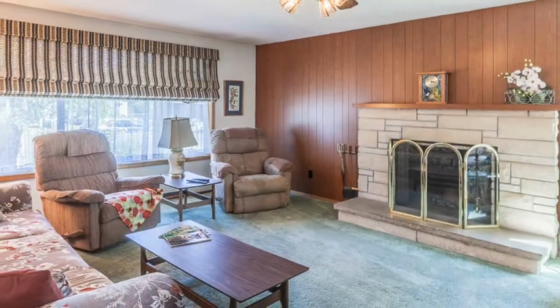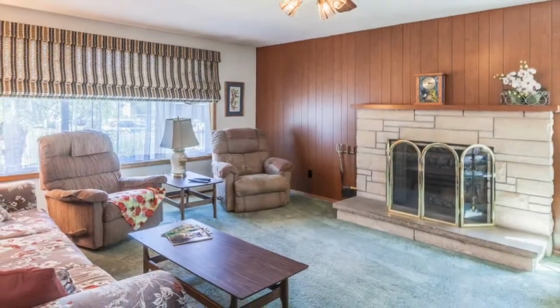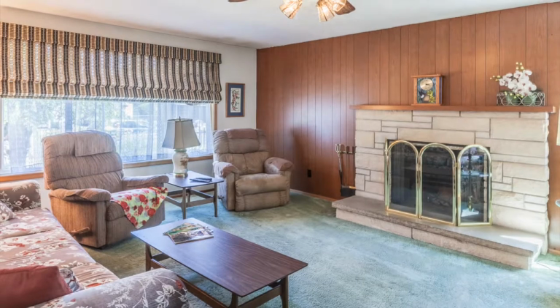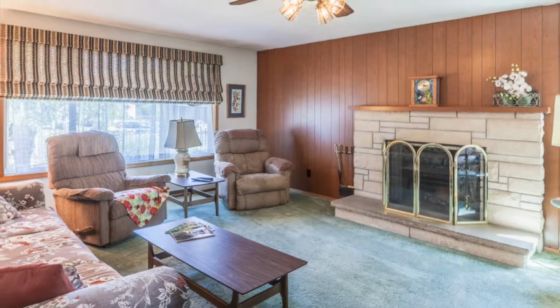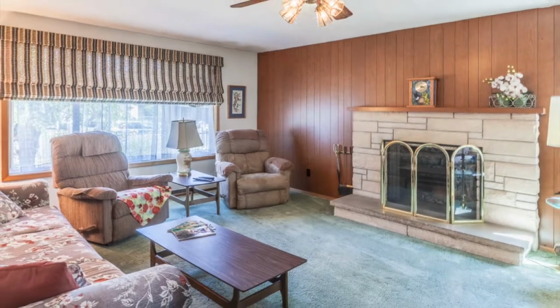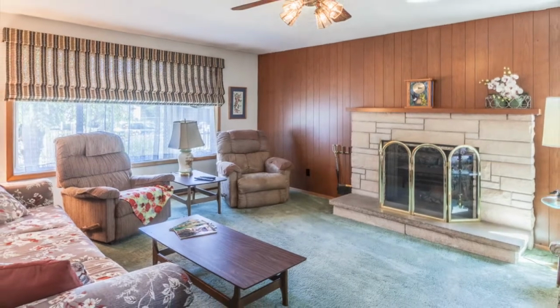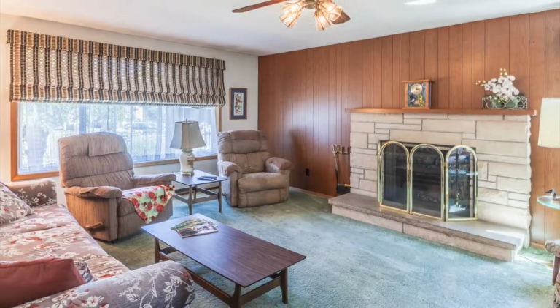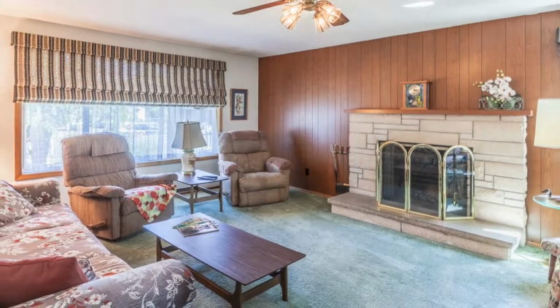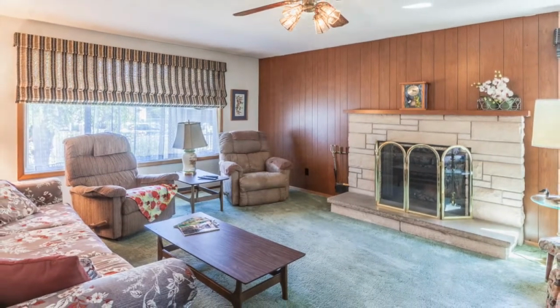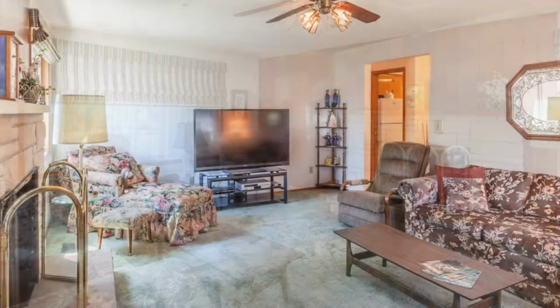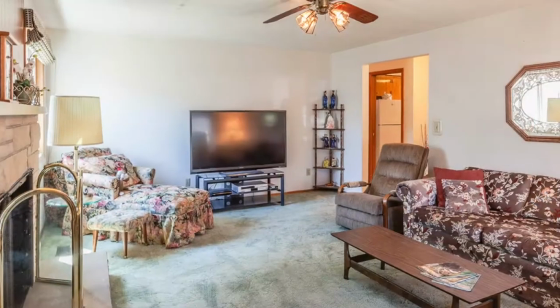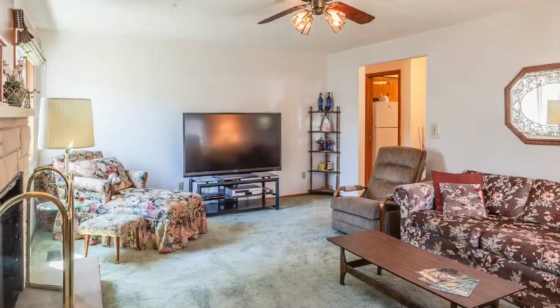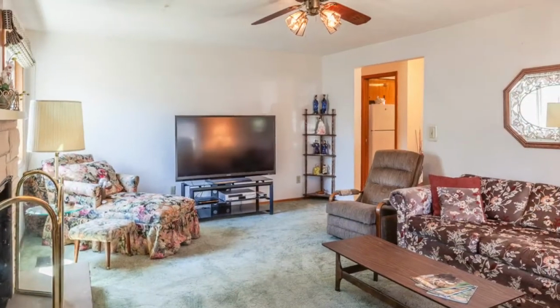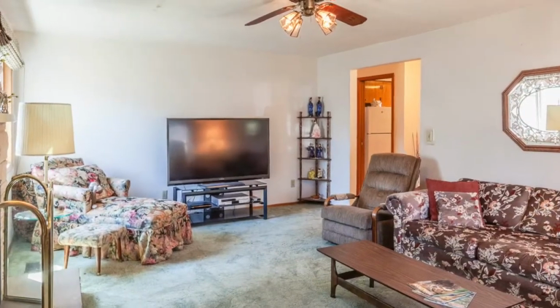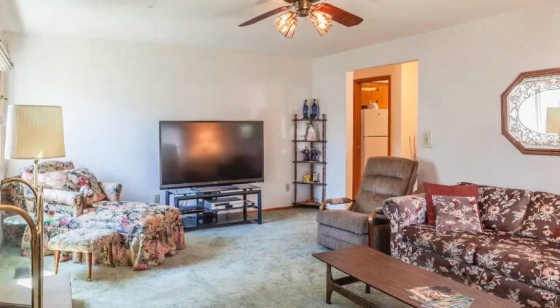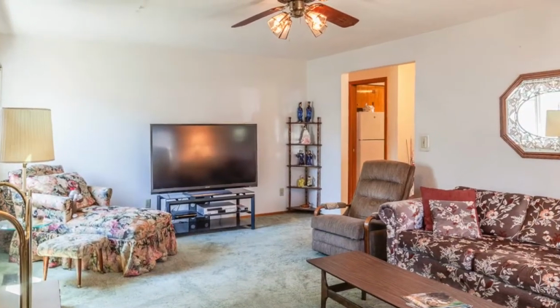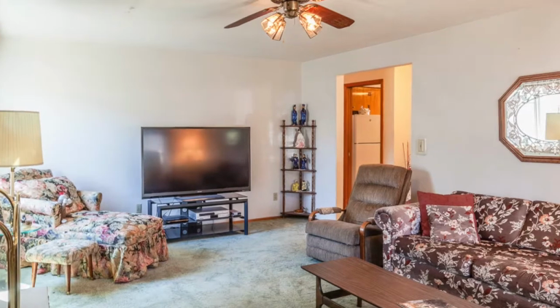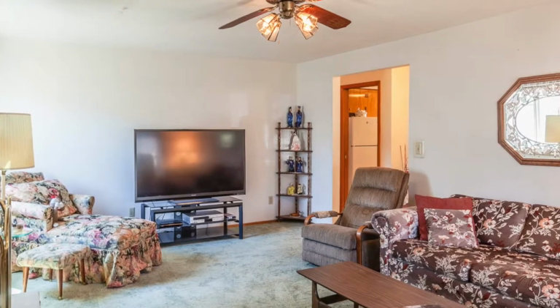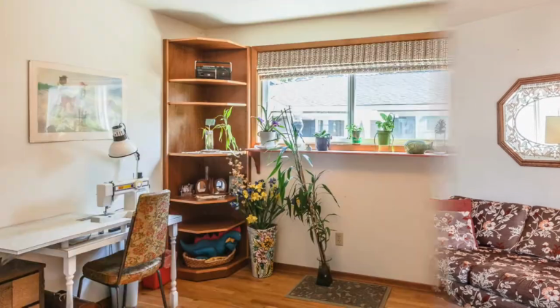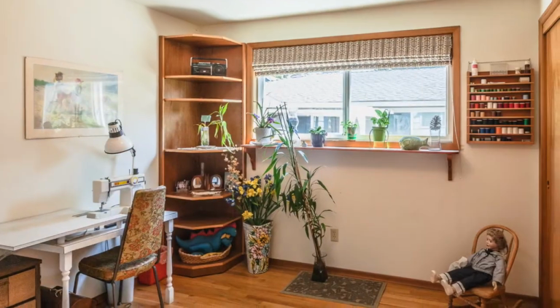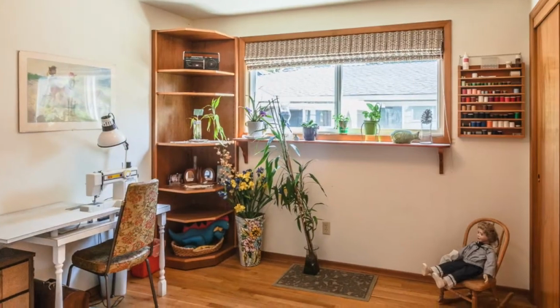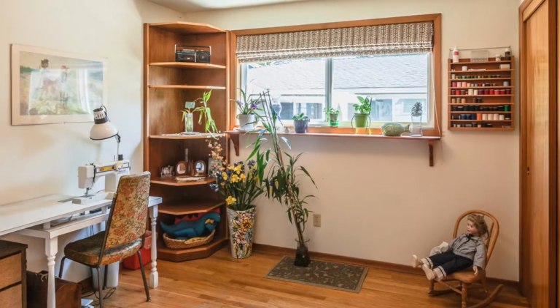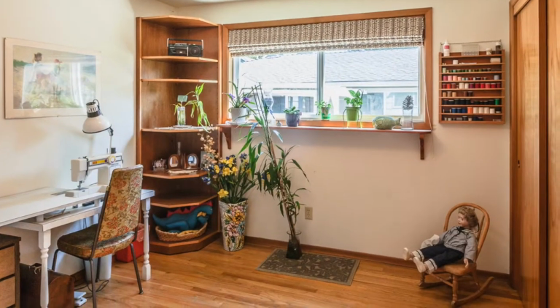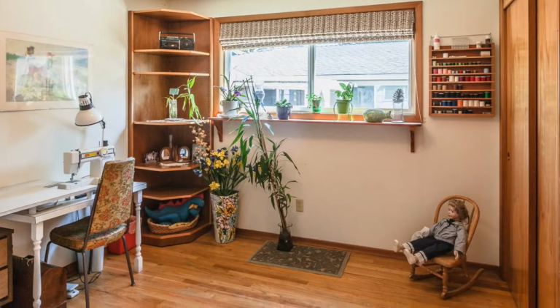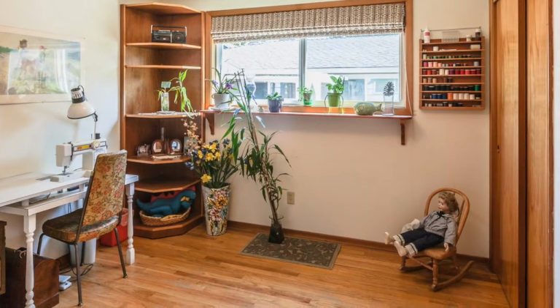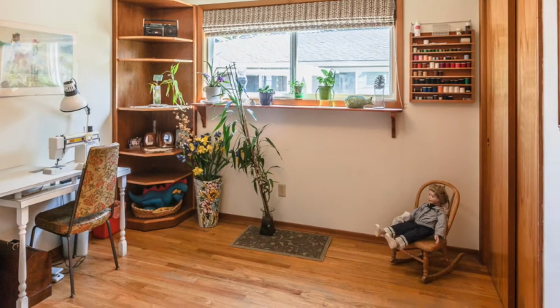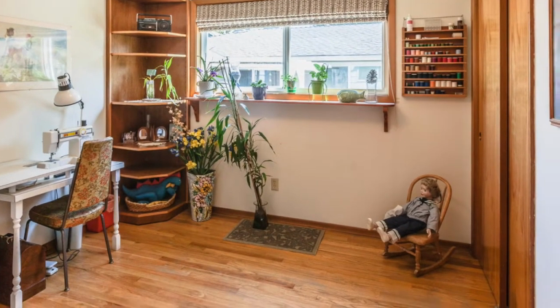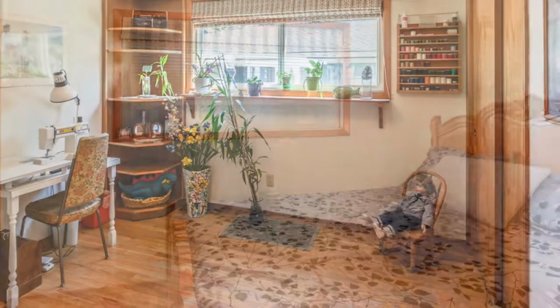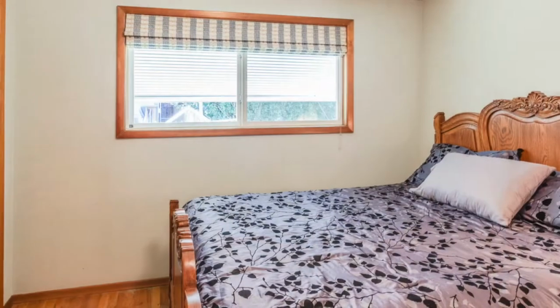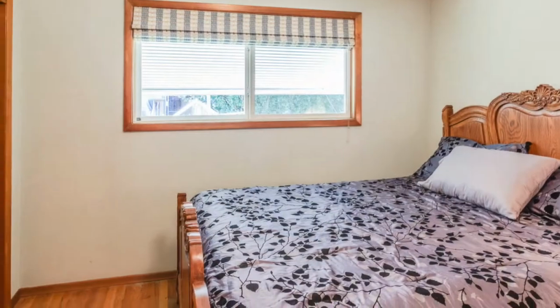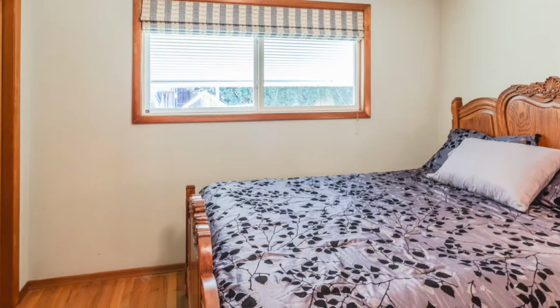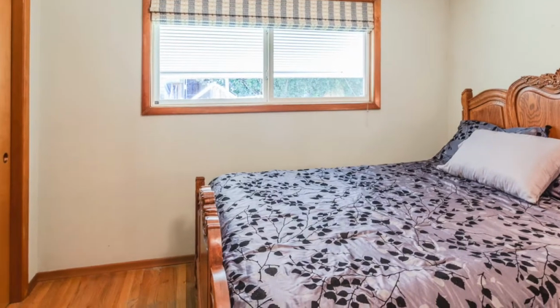The living room captures beautiful morning light and has a working wood fireplace. Hardwood floors run through the hallway and the three bedrooms on the main floor.